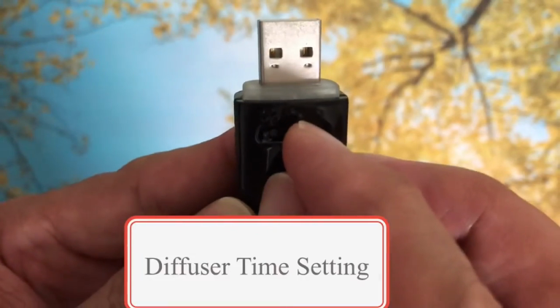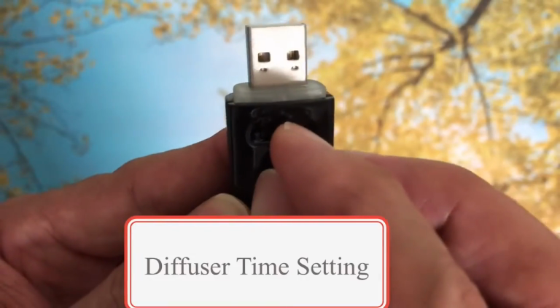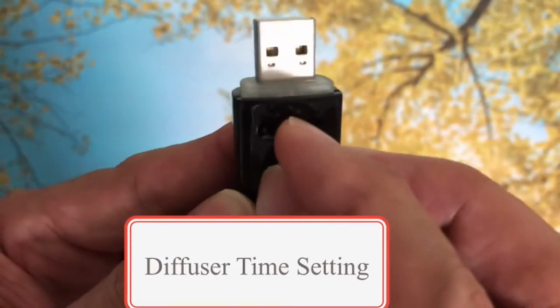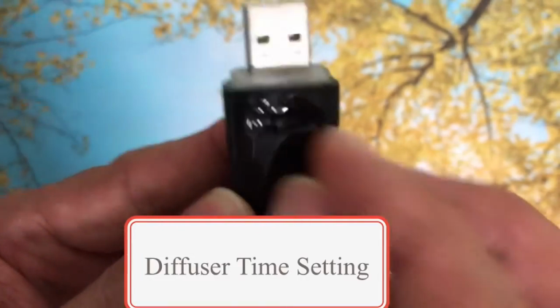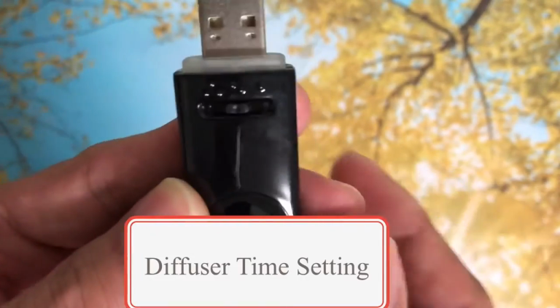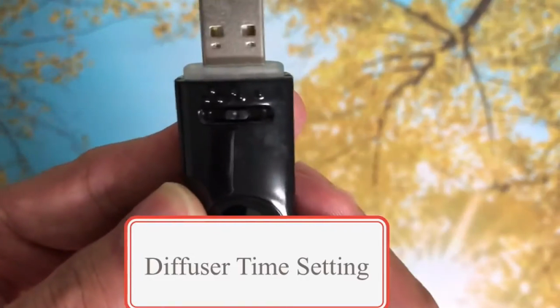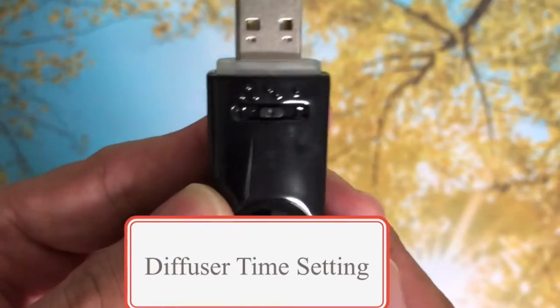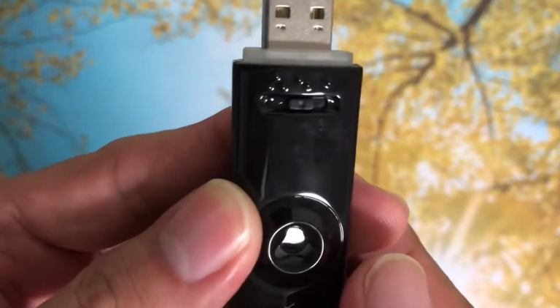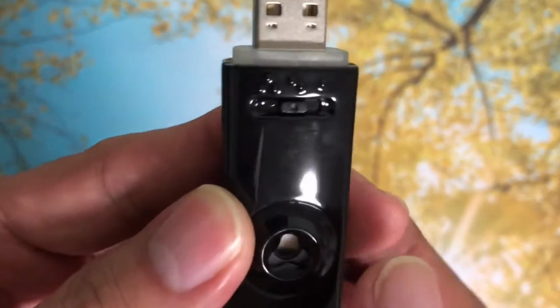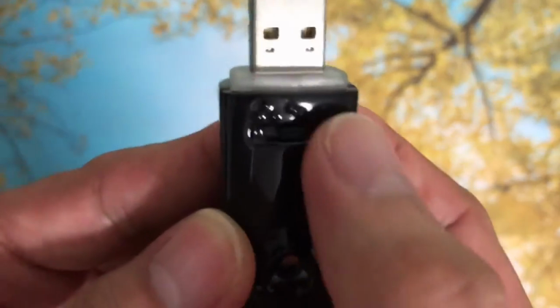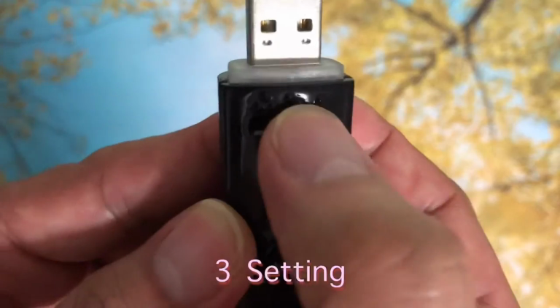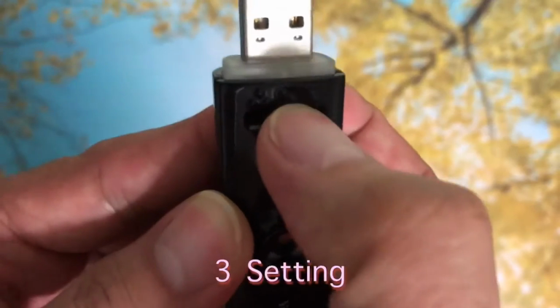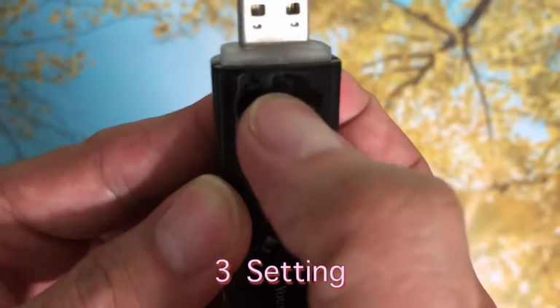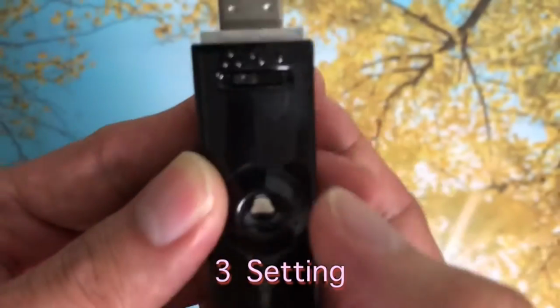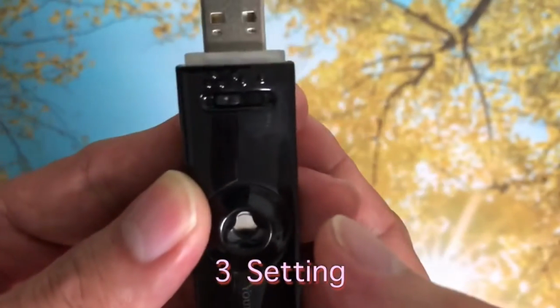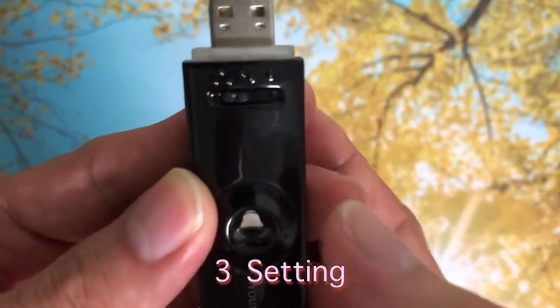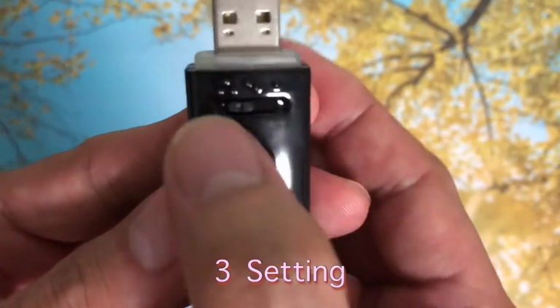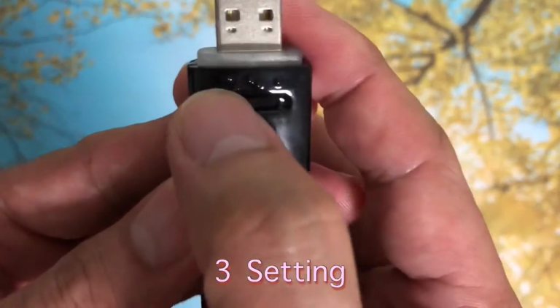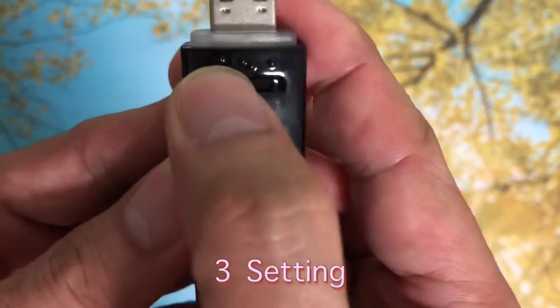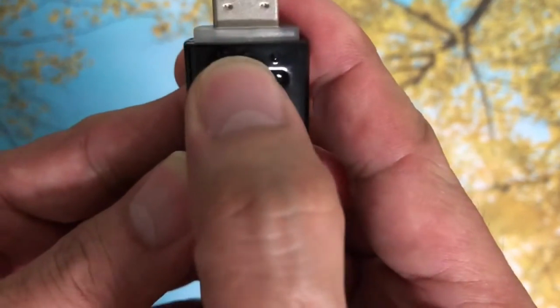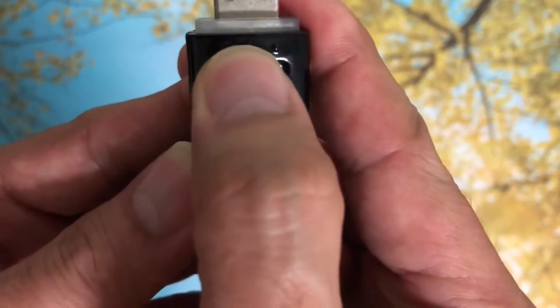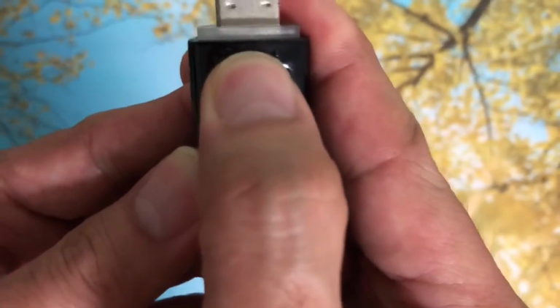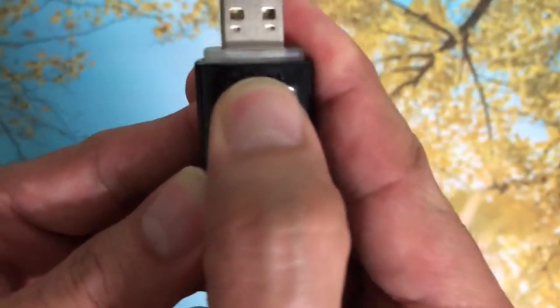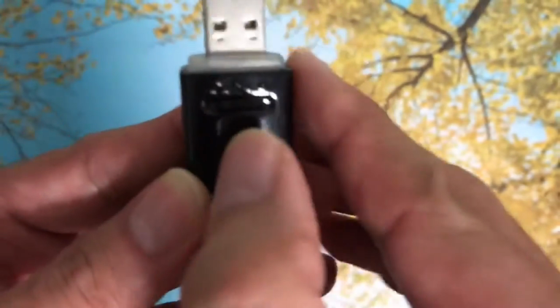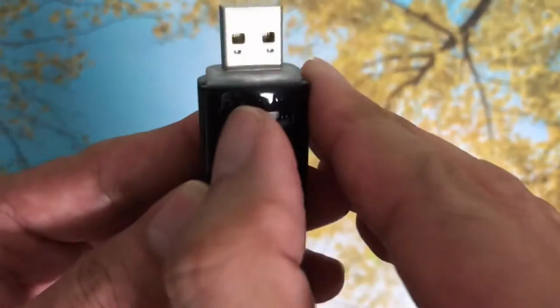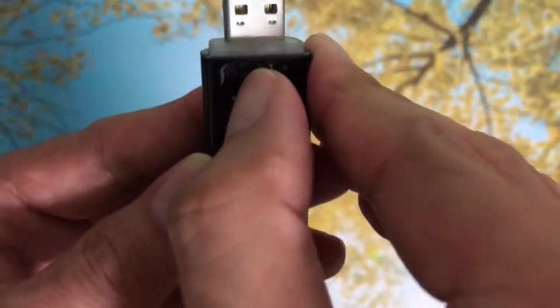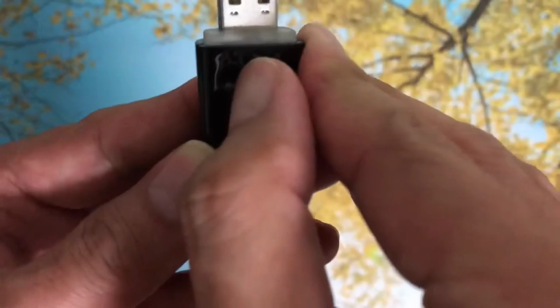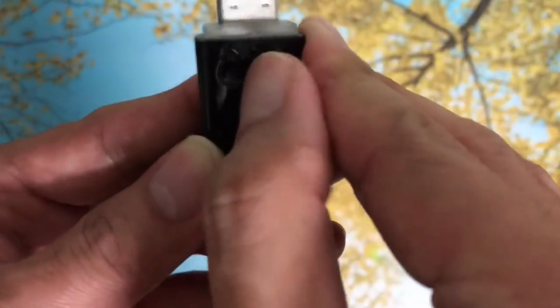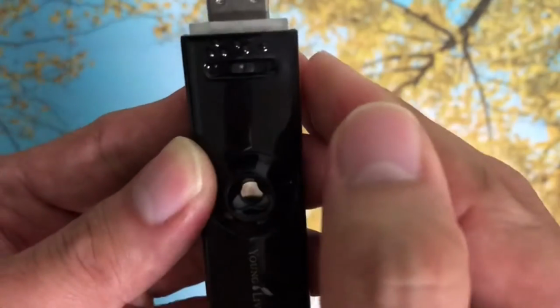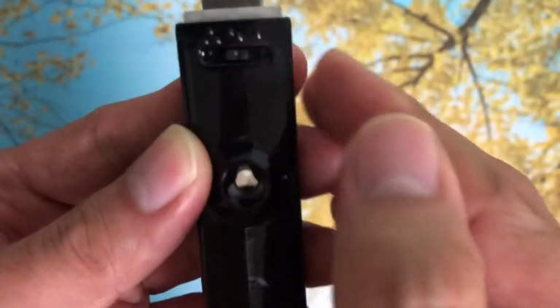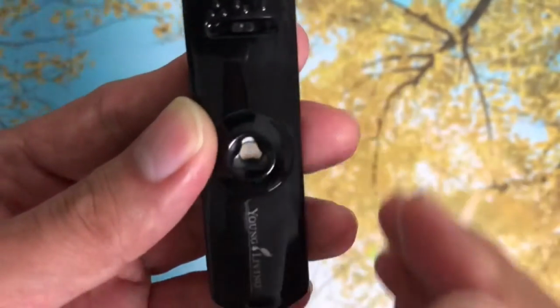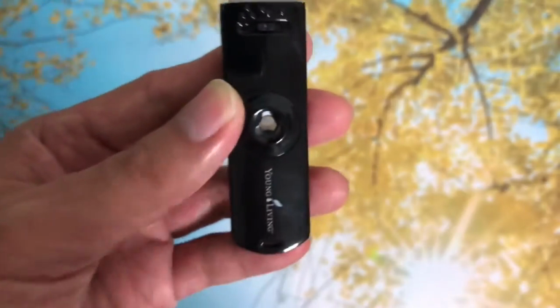We have here the diffuser time setting — we have three settings. It depends on how you want to use the diffuser.